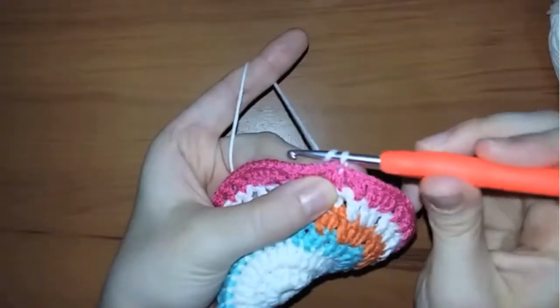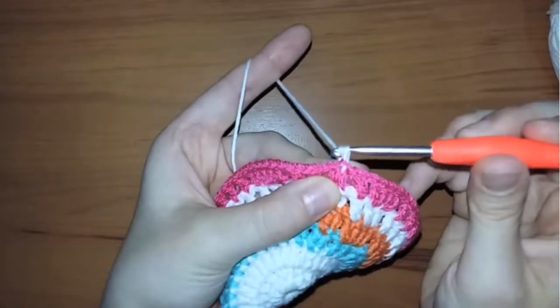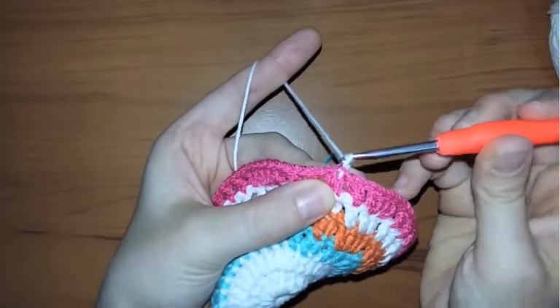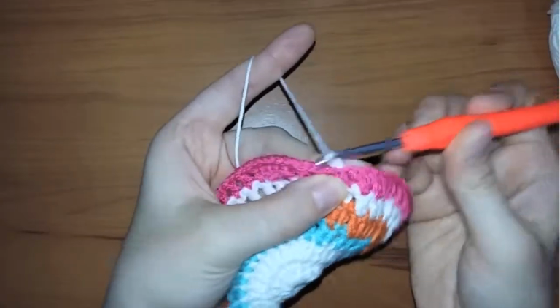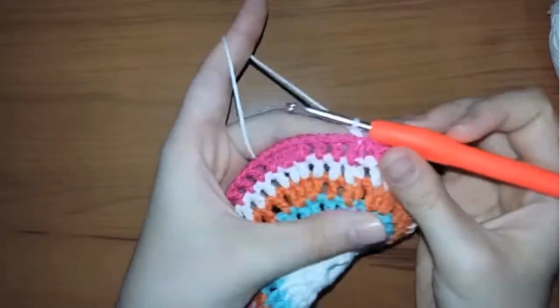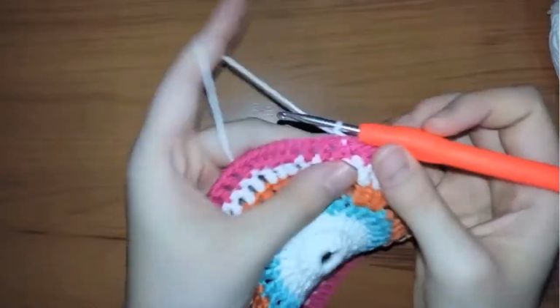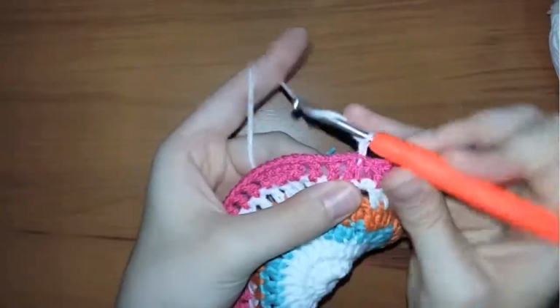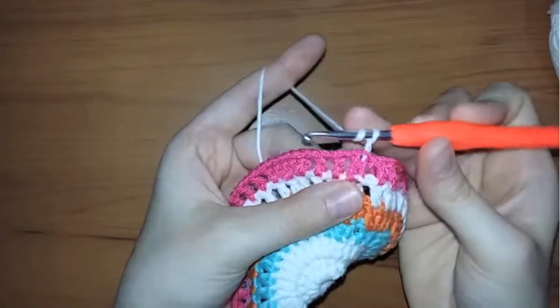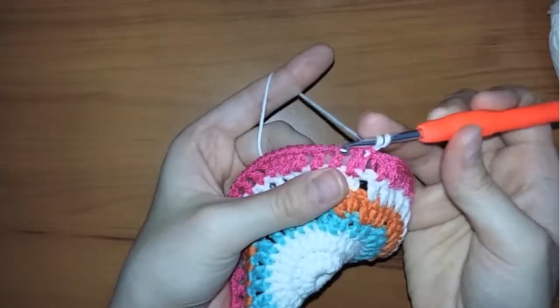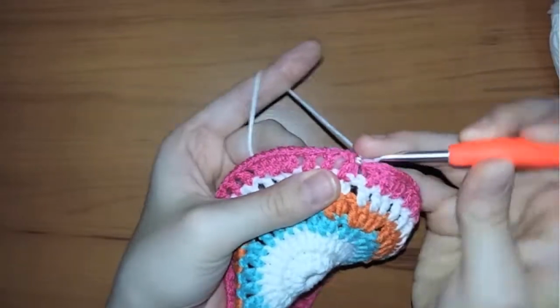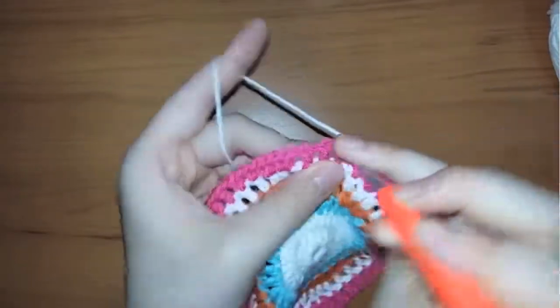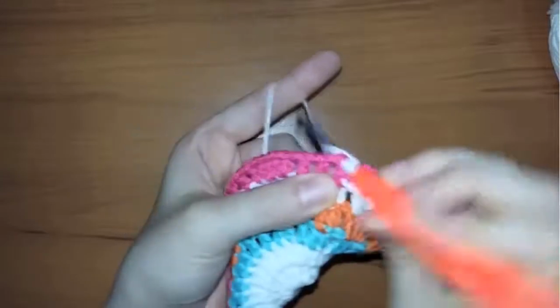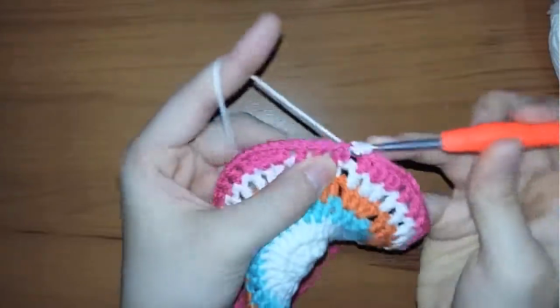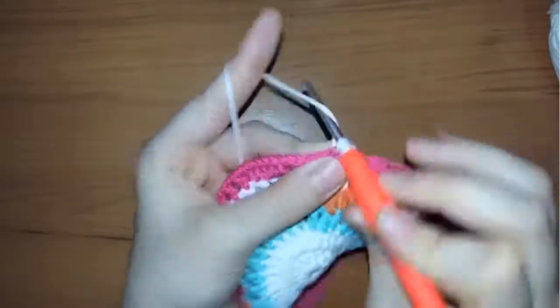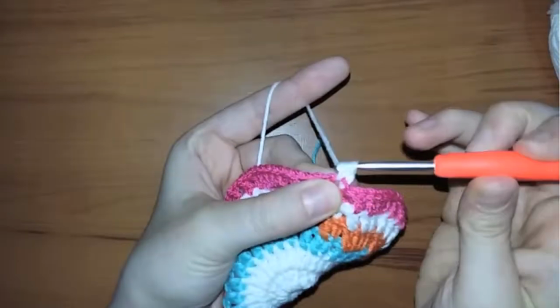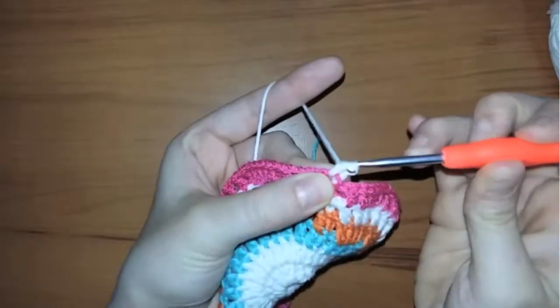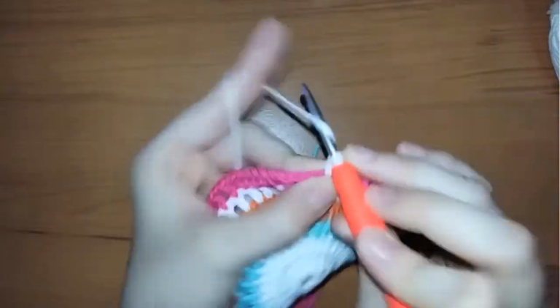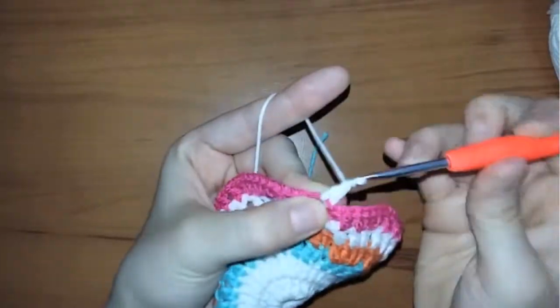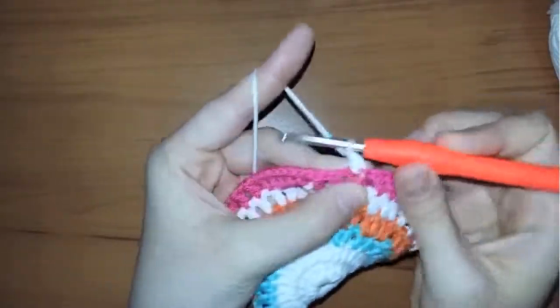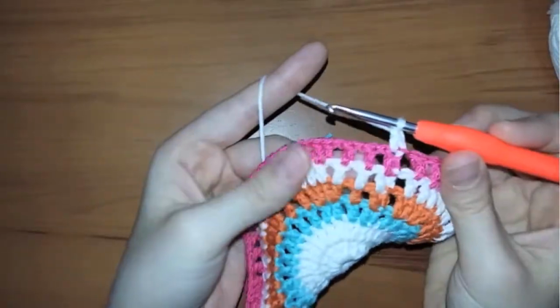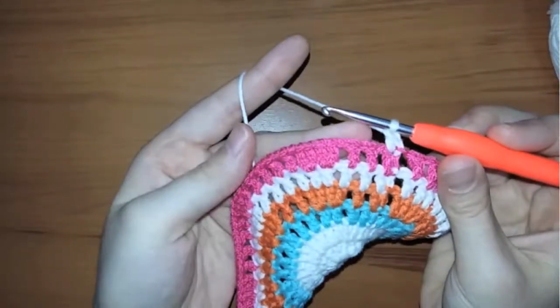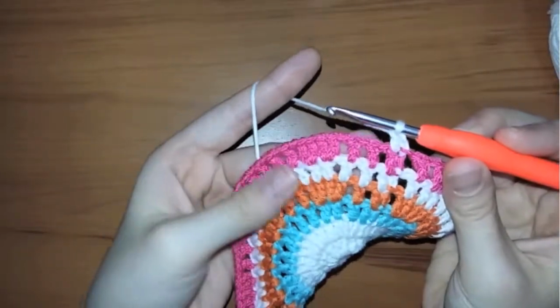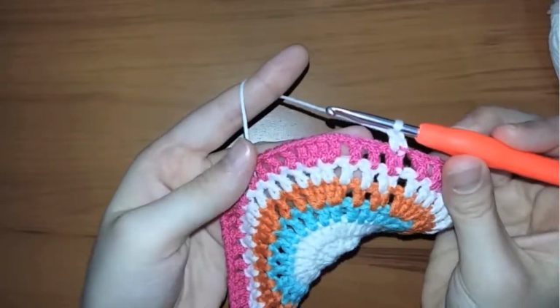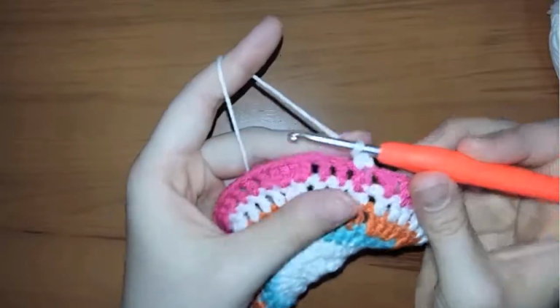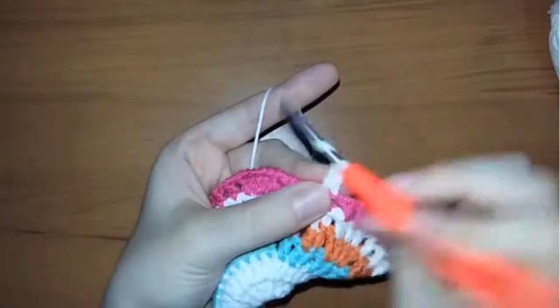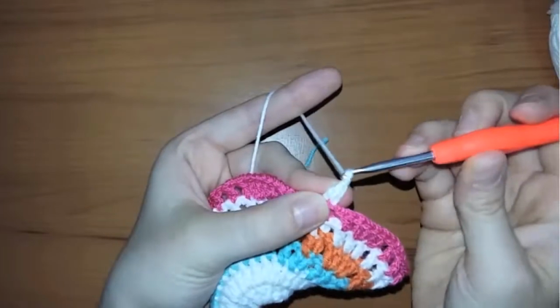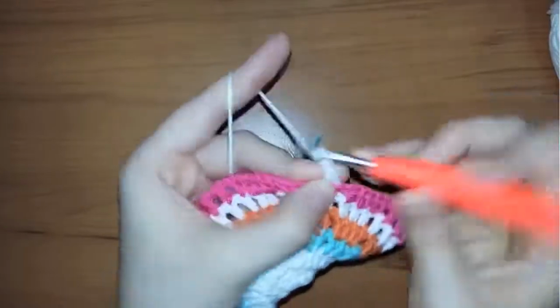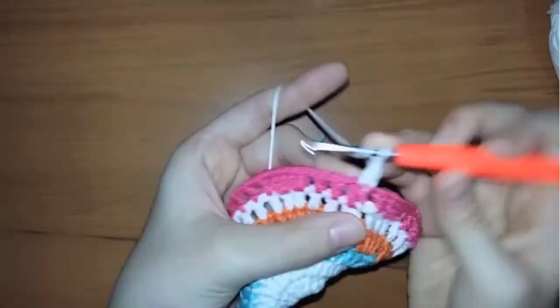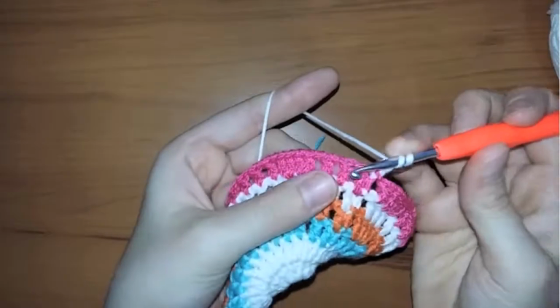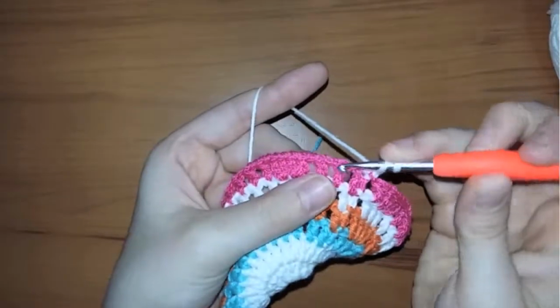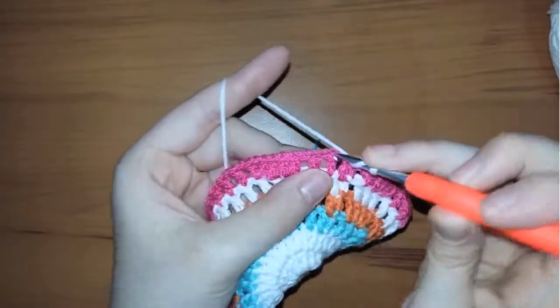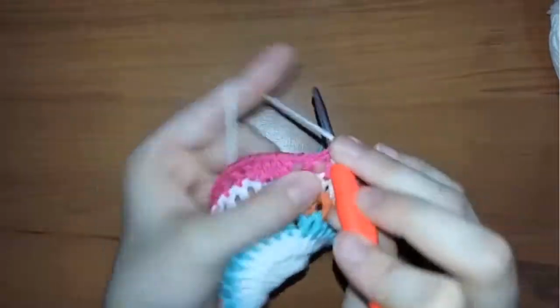Chain one, make a double crochet in the first stitch, then chain one, make a double crochet in the next stitch. Continue until we reach the four double crochets we made in the middle.